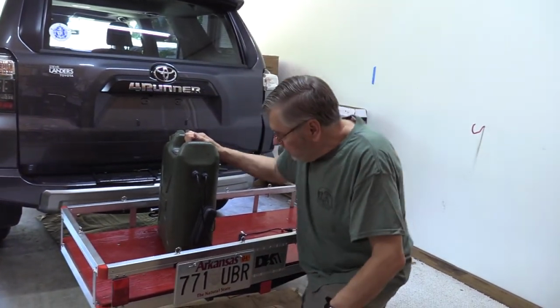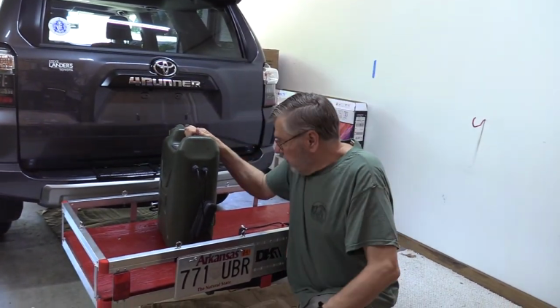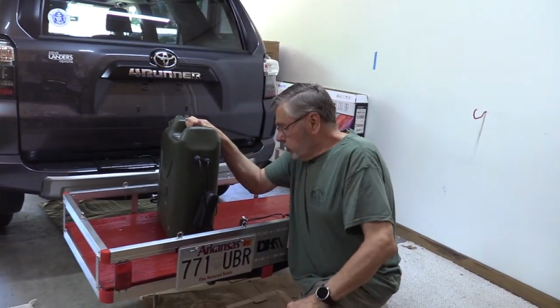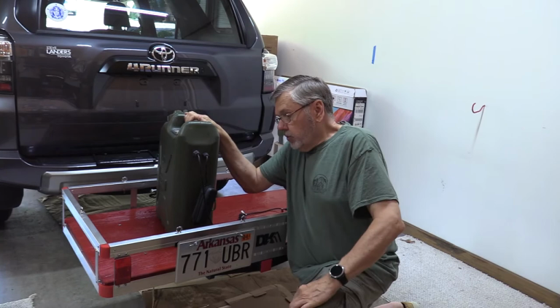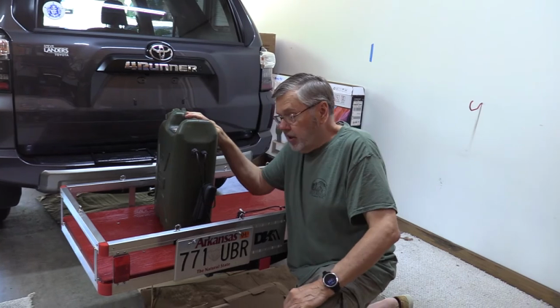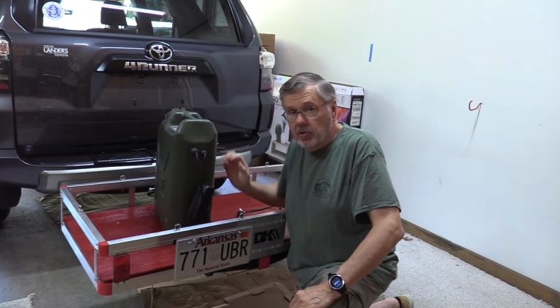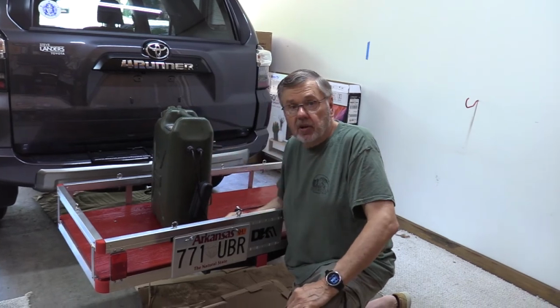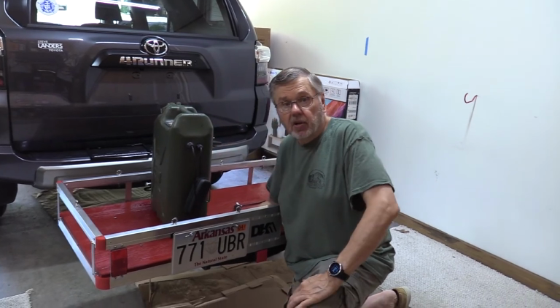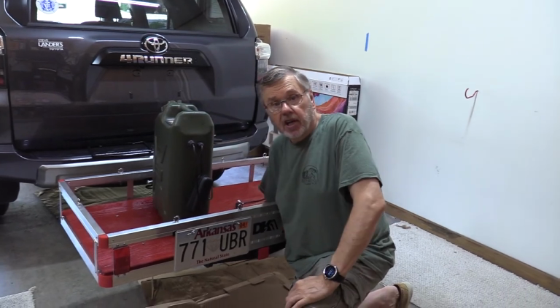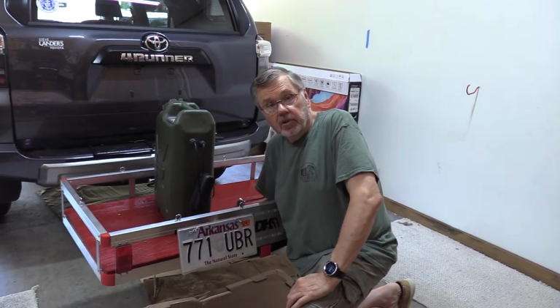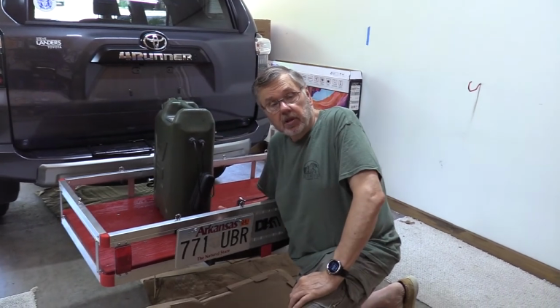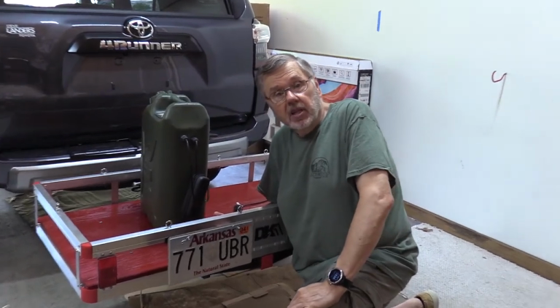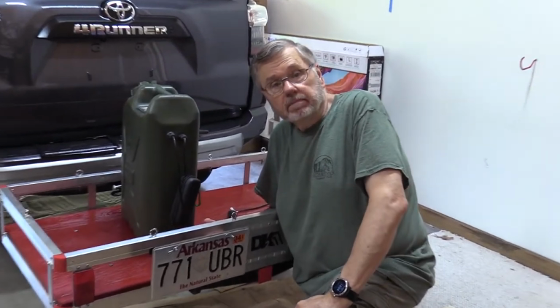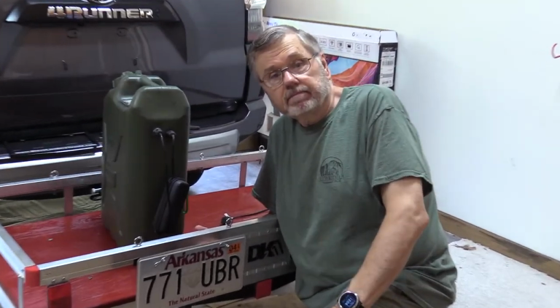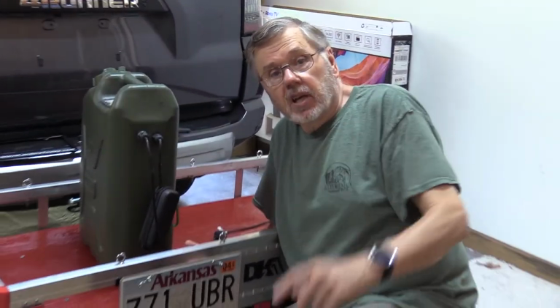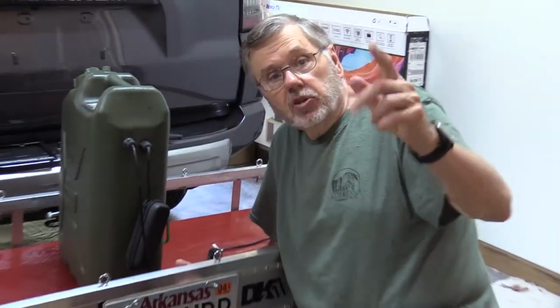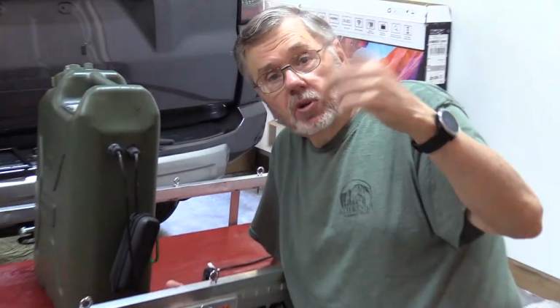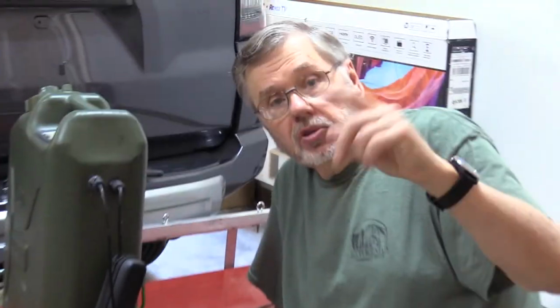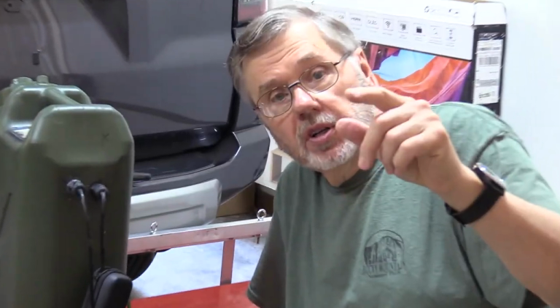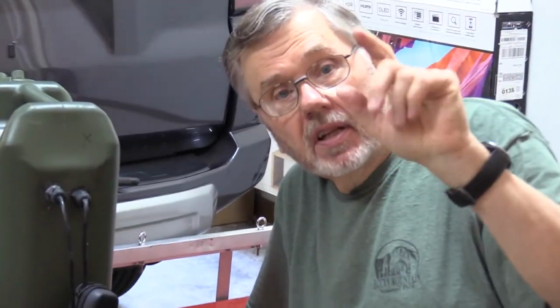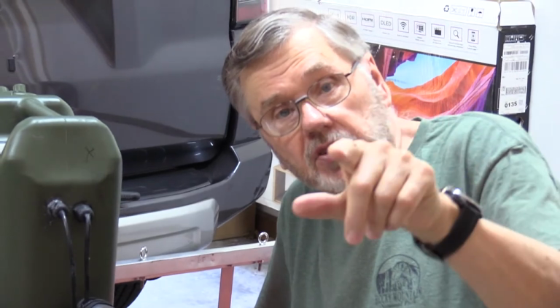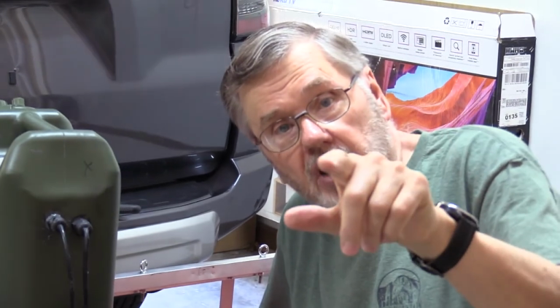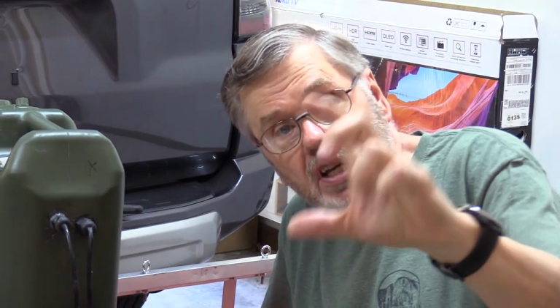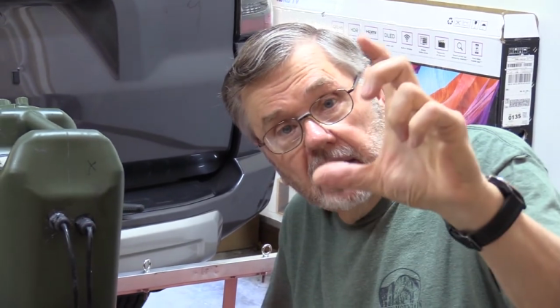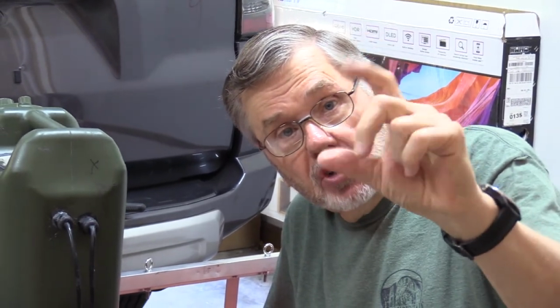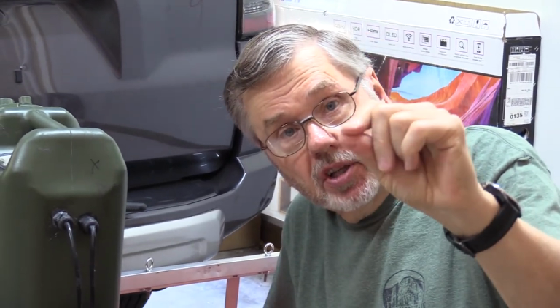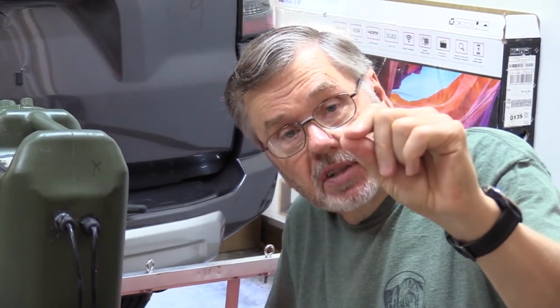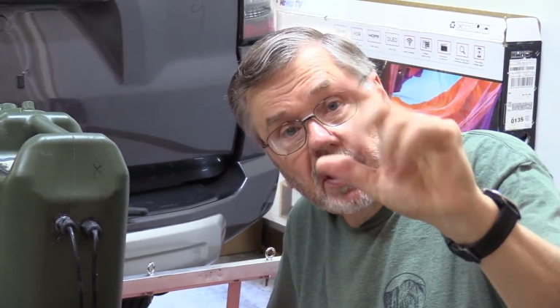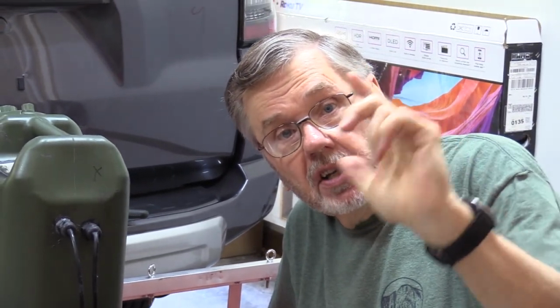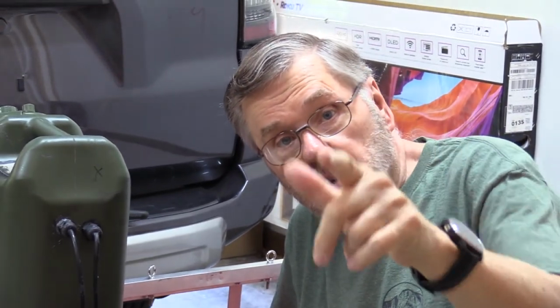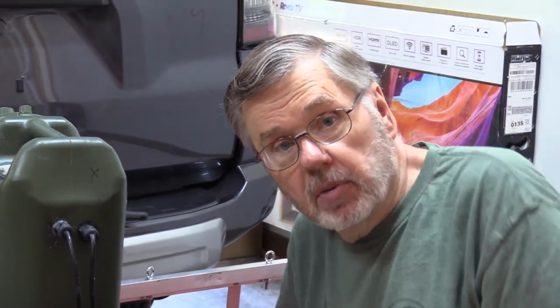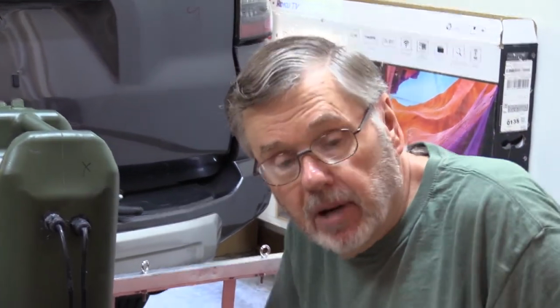Everything's working really fine. We're getting ready to go on another cabin trip. In the meantime, keep your wheels turning — thanks for watching, keep that shutter clicking, and I'll catch you on the rebound. Bye!